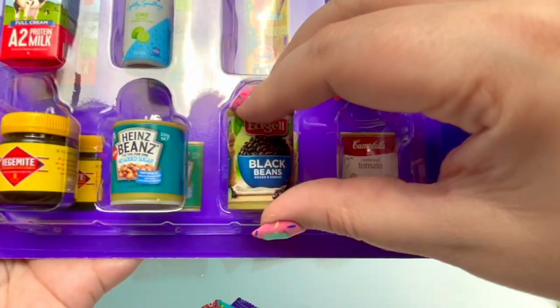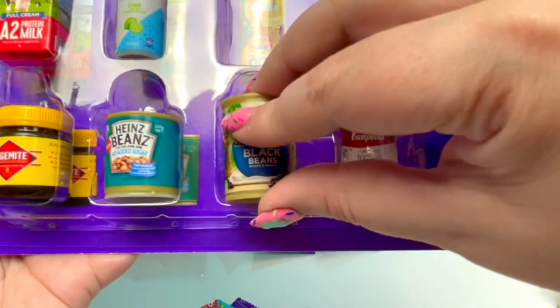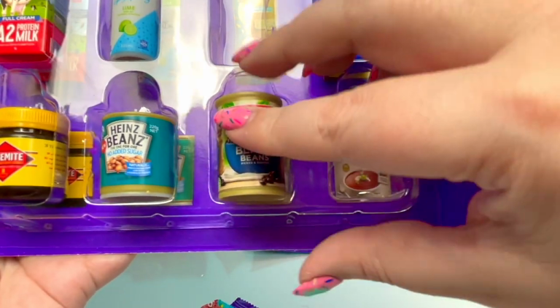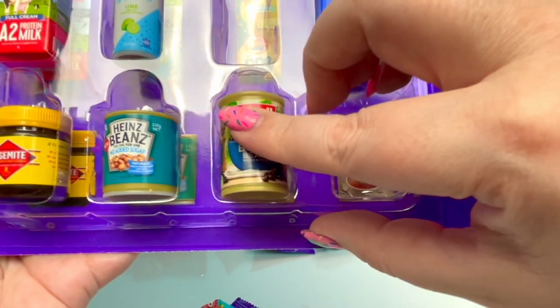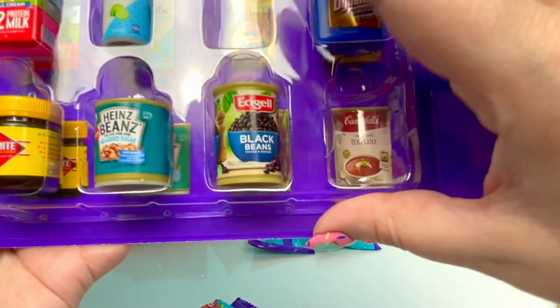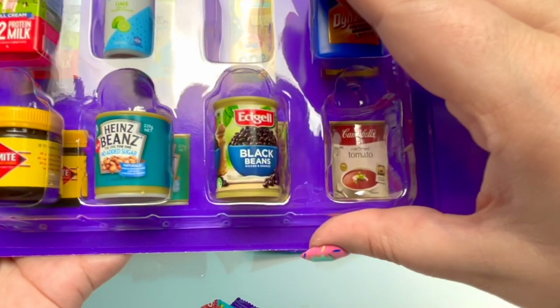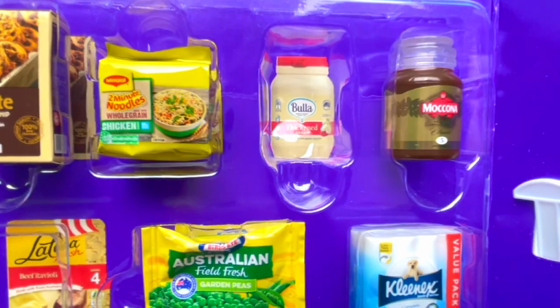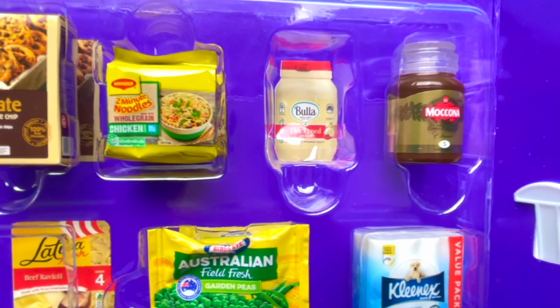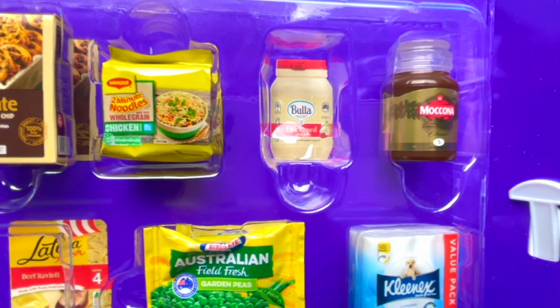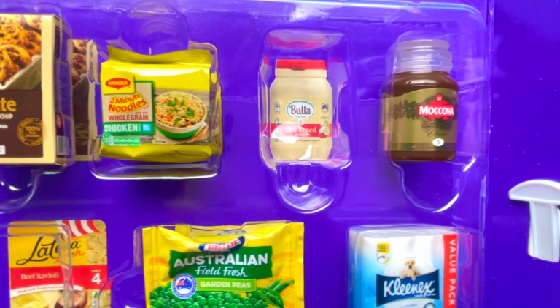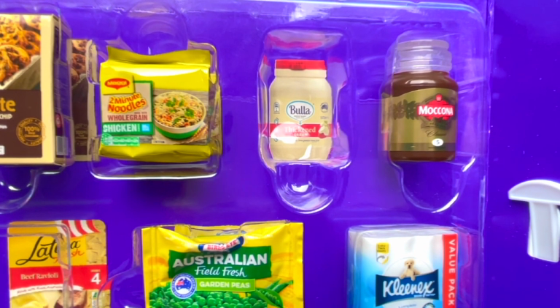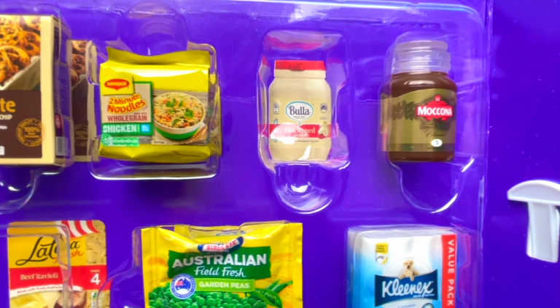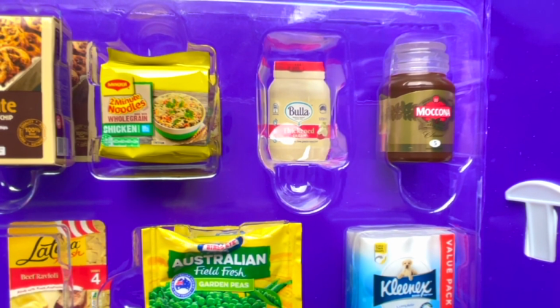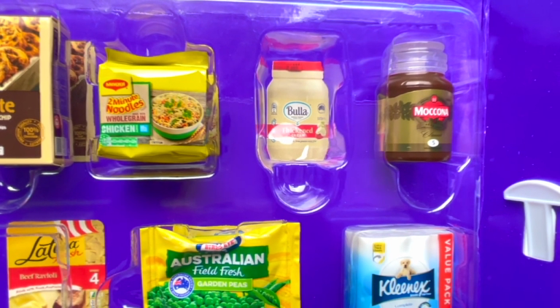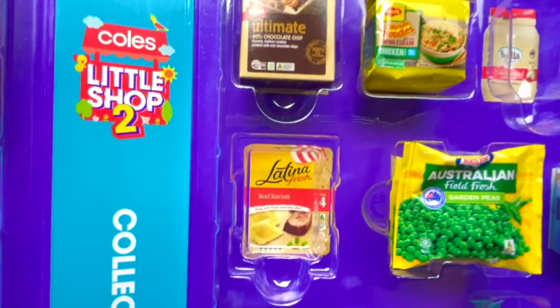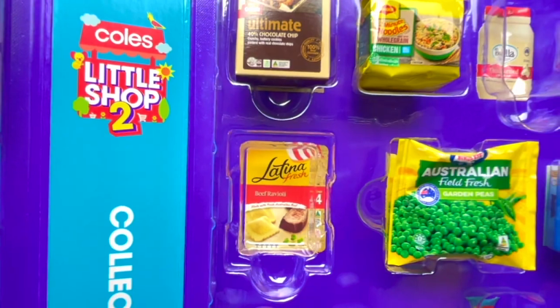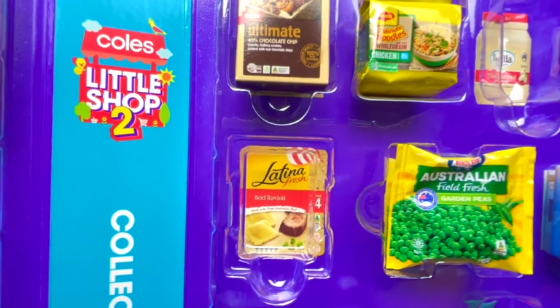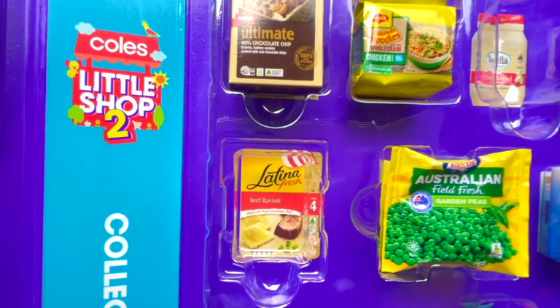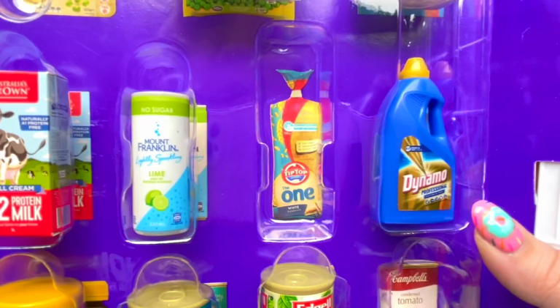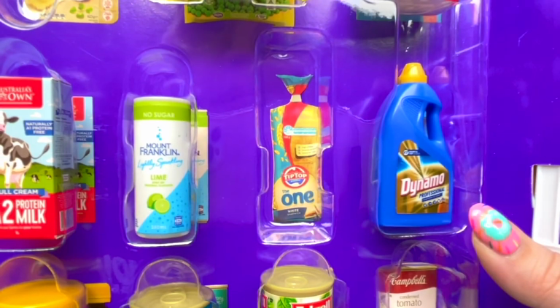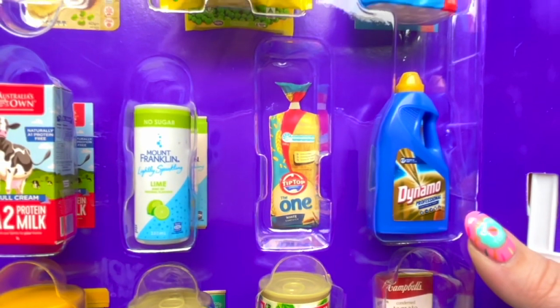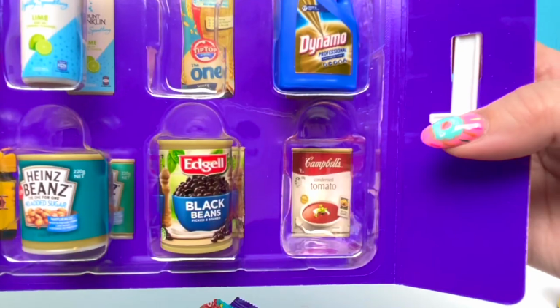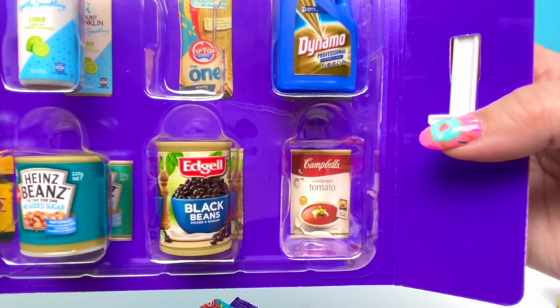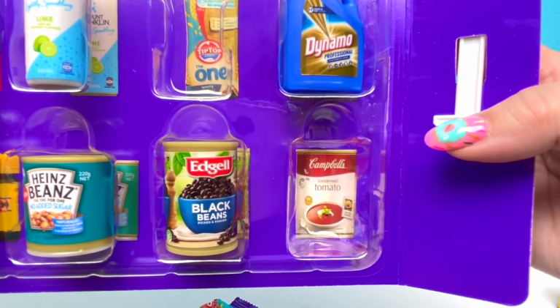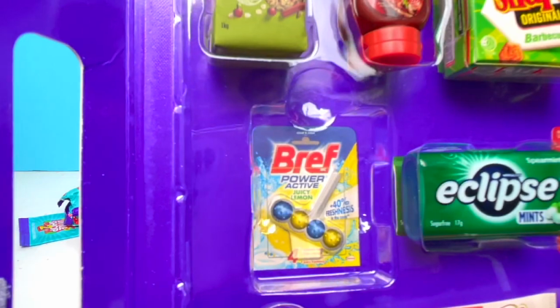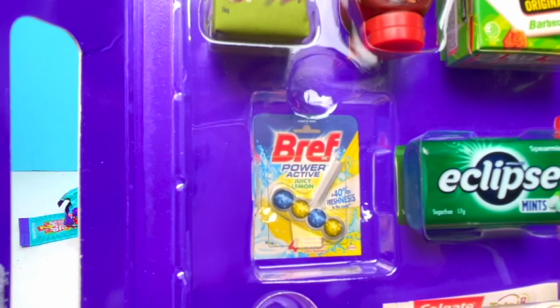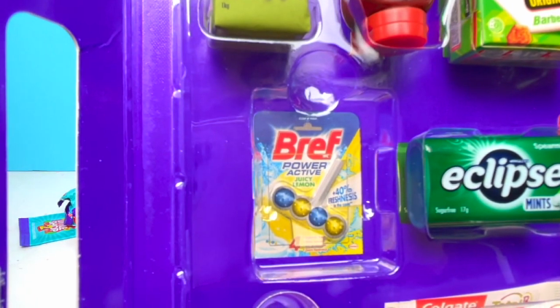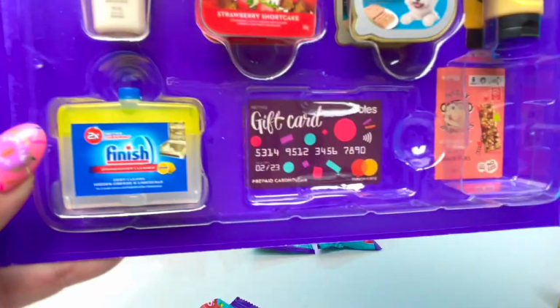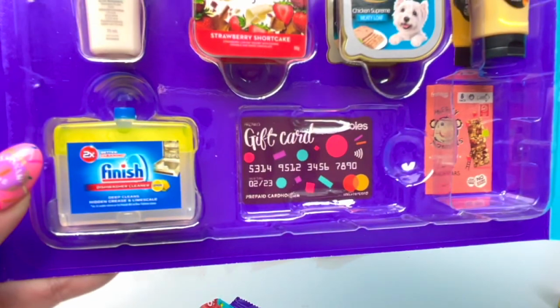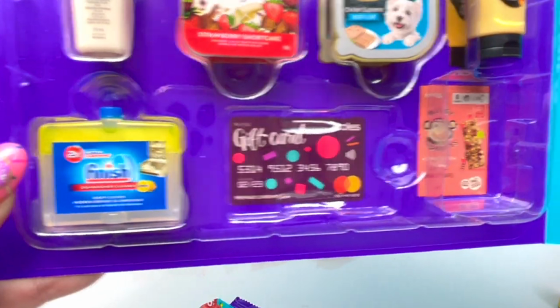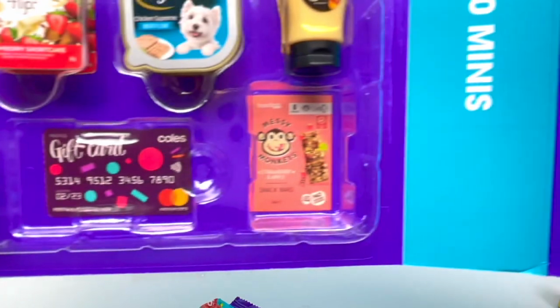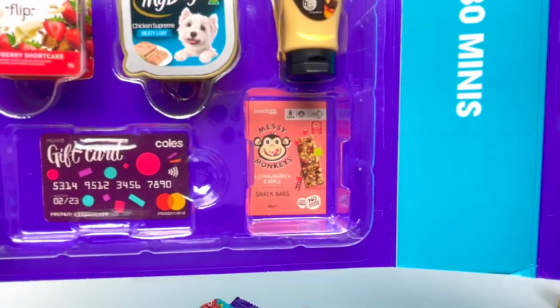You guys, we are killing it! So all we need is the Bella Thickened Cream, the Beef Ravioli, One Bread, Campbell's Soup, Breath, the Credit Card, and the Monkey Bank!